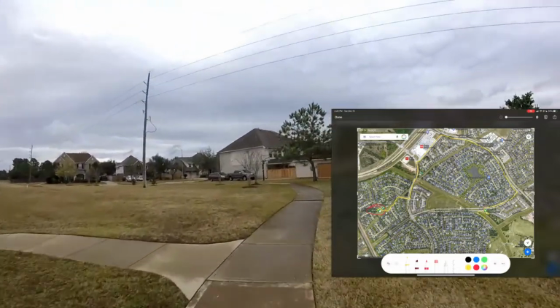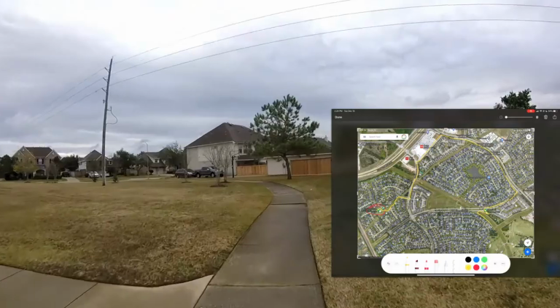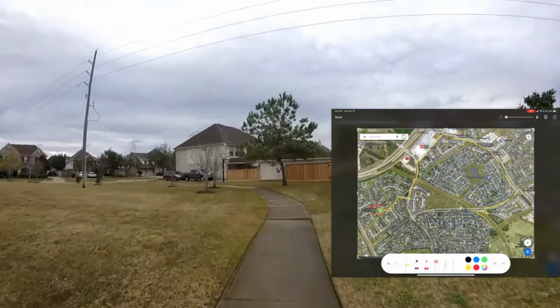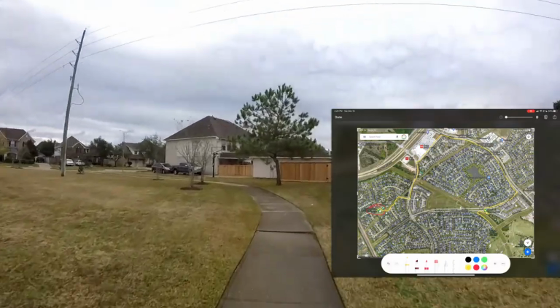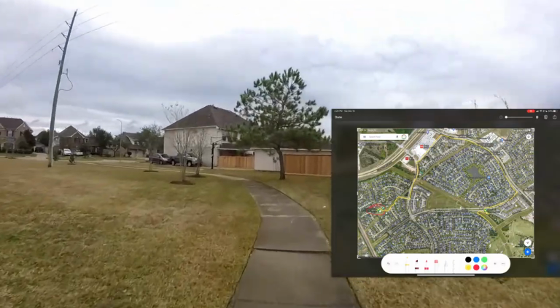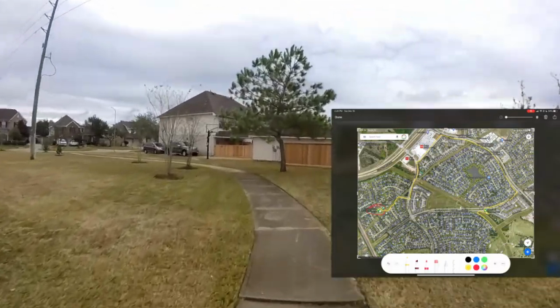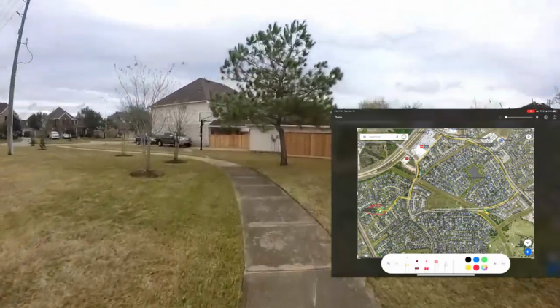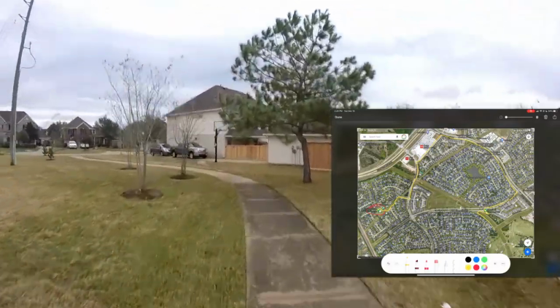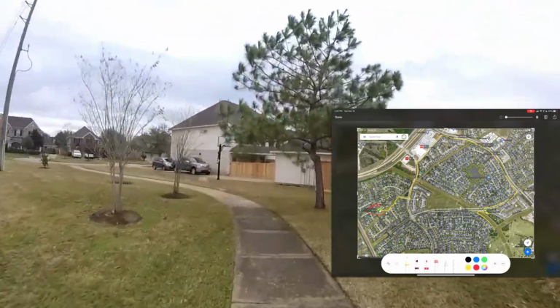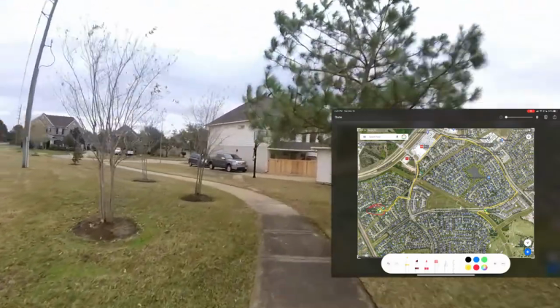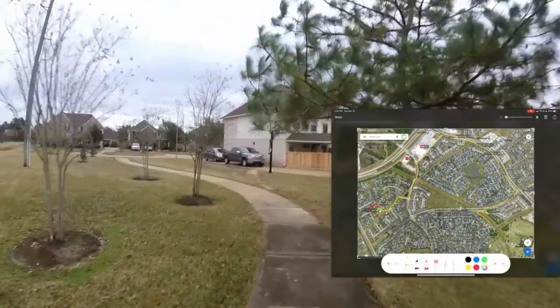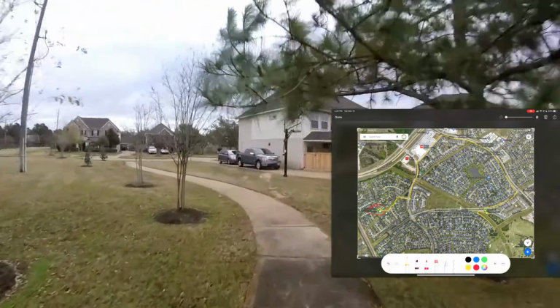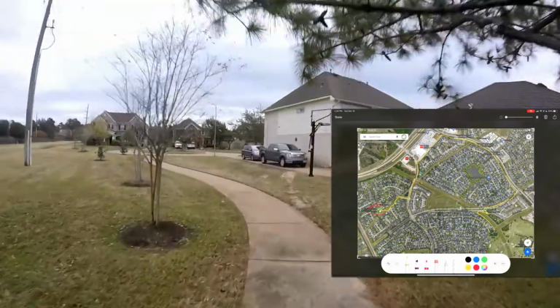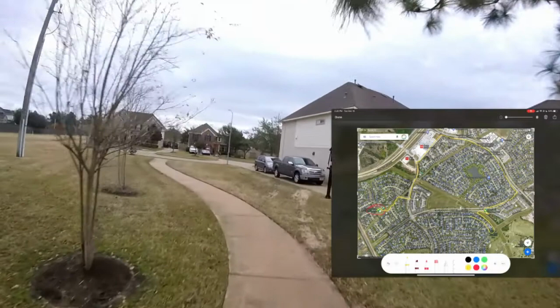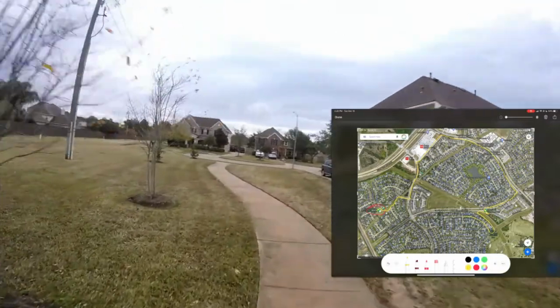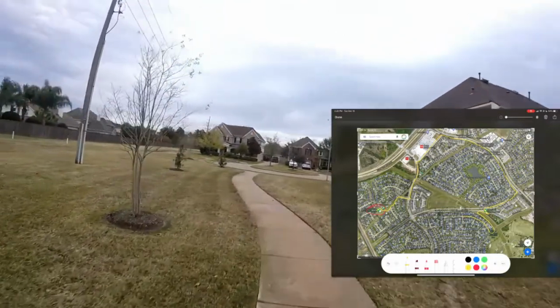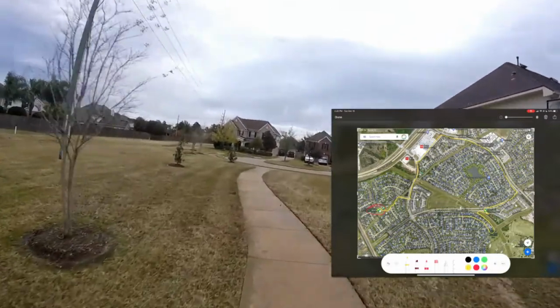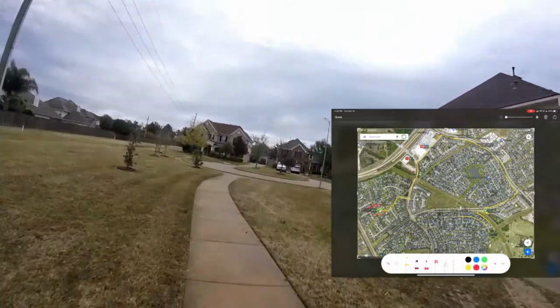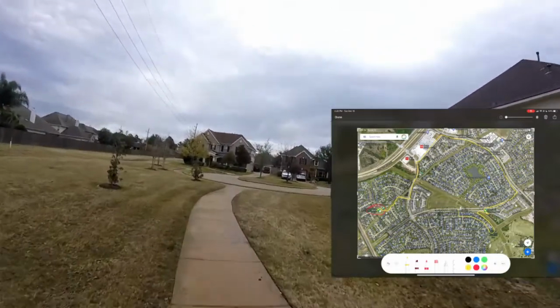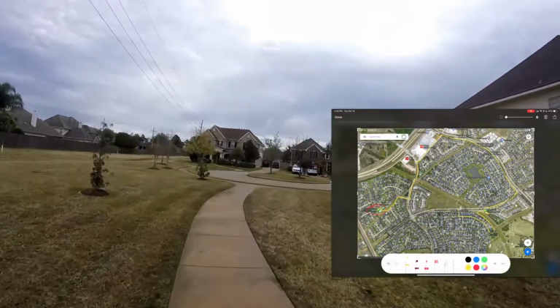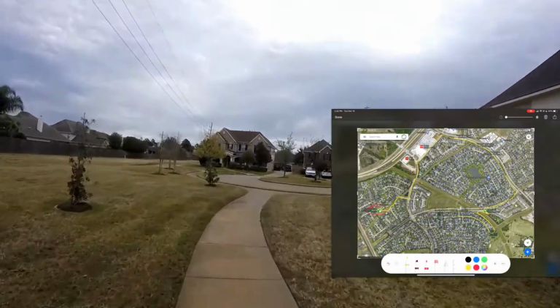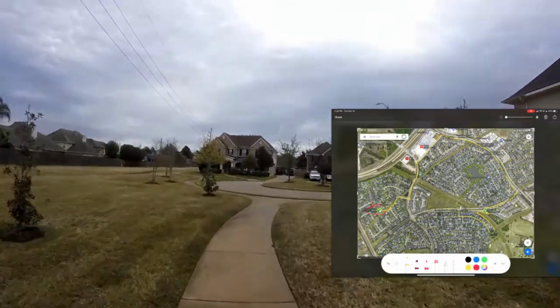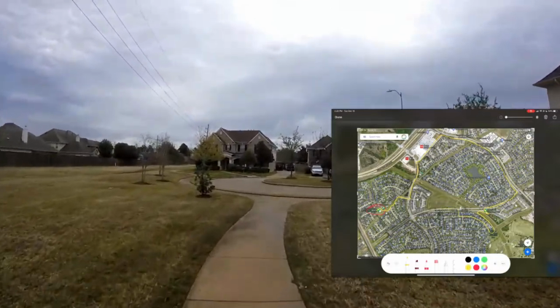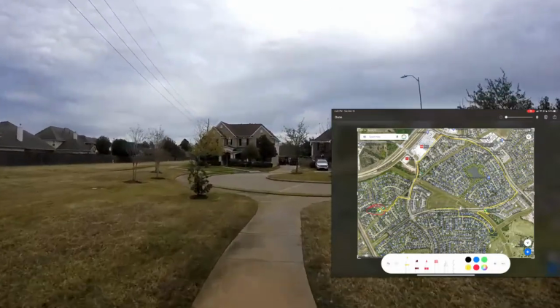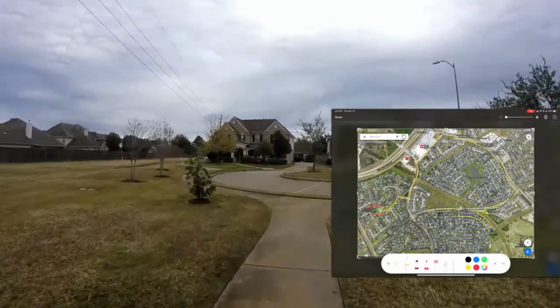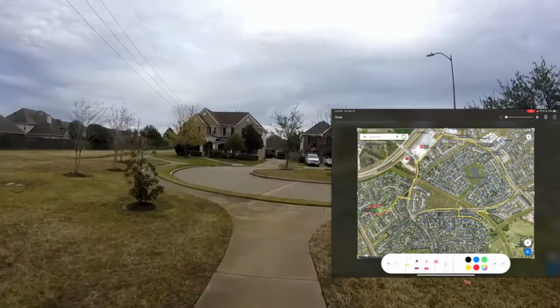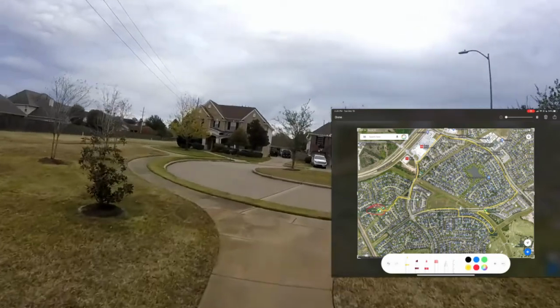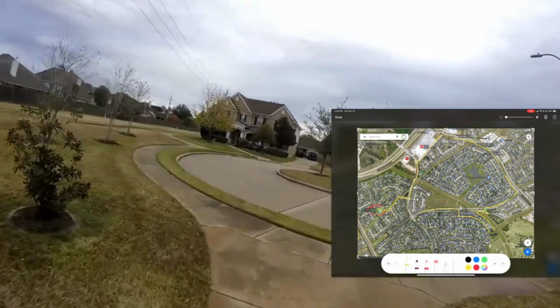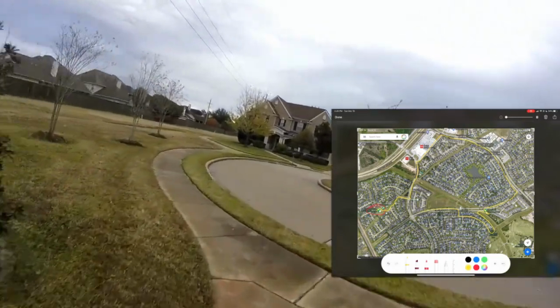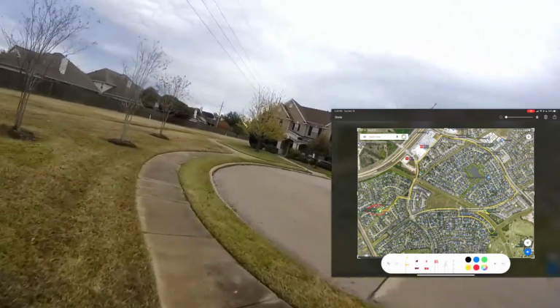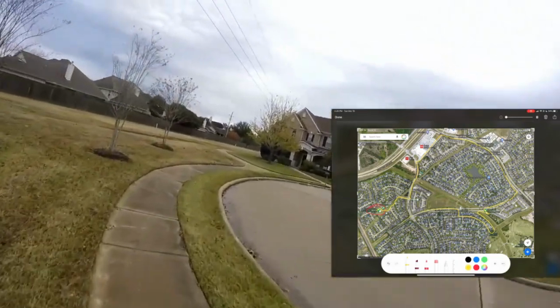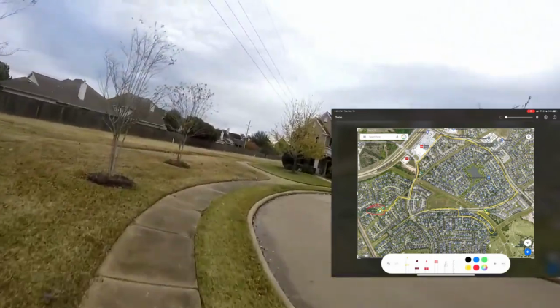This is Glenlock Farms. This suburb is called Spring, Texas. We're northwest of Houston. The highway noise in the background is the Grand Parkway.